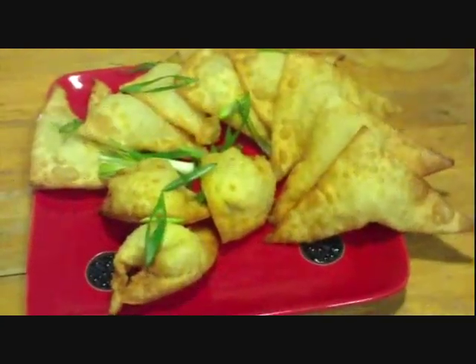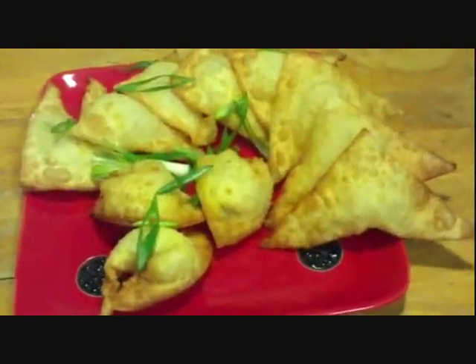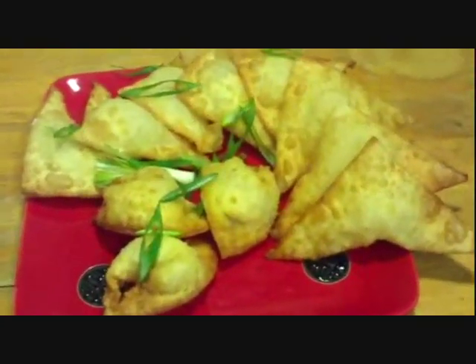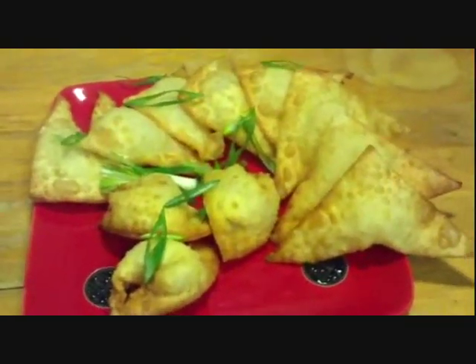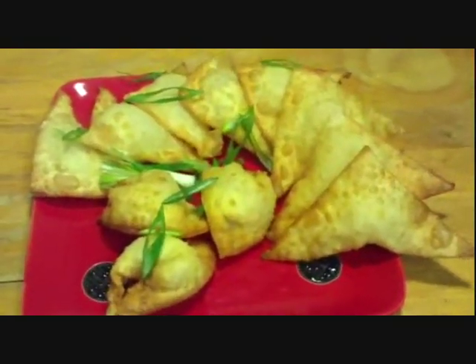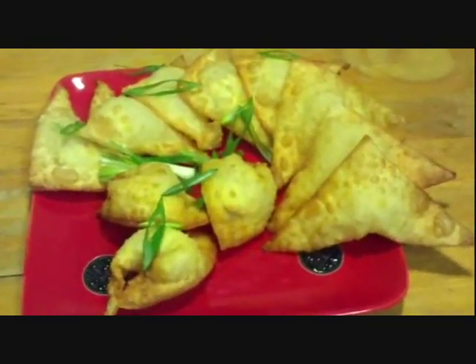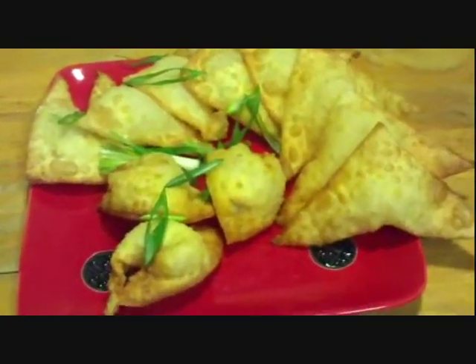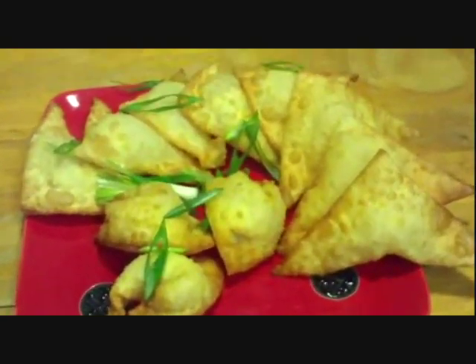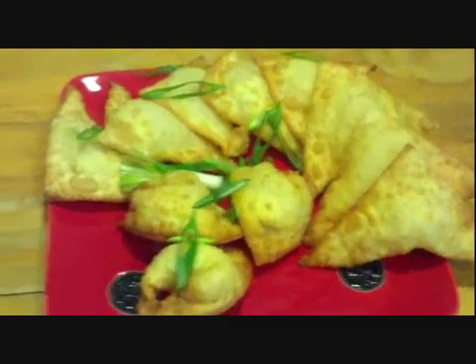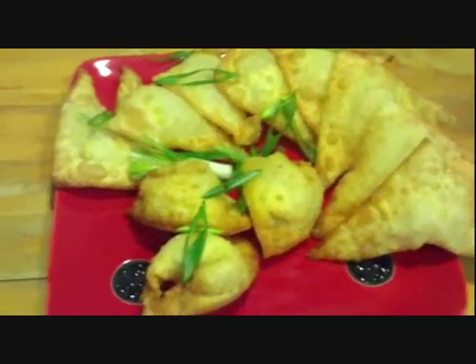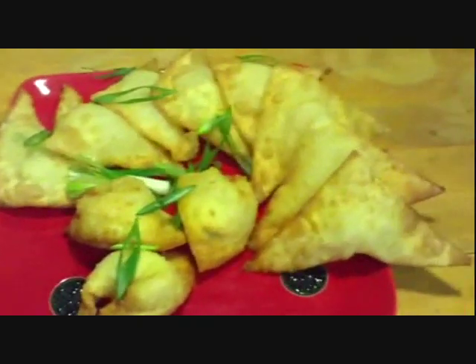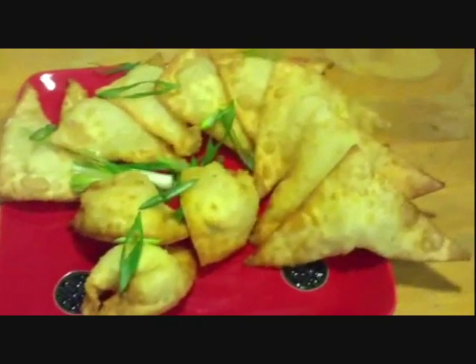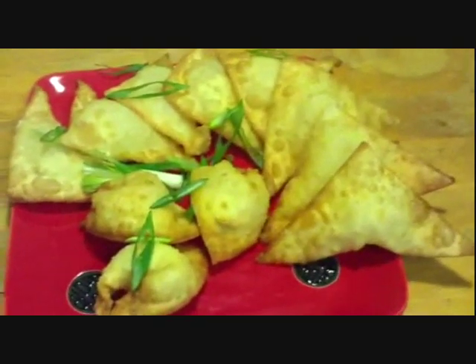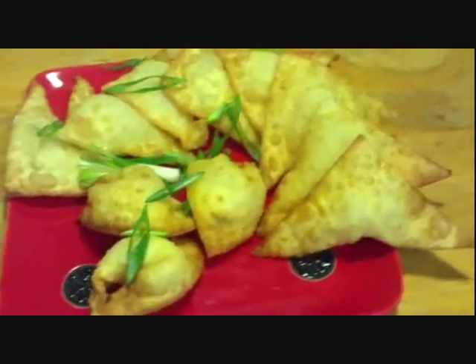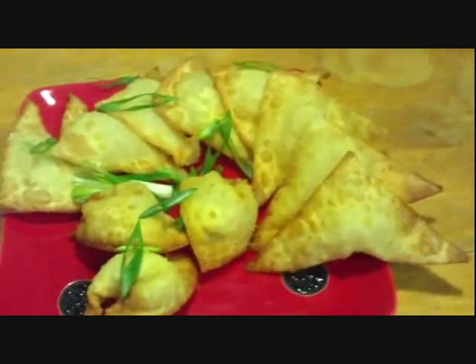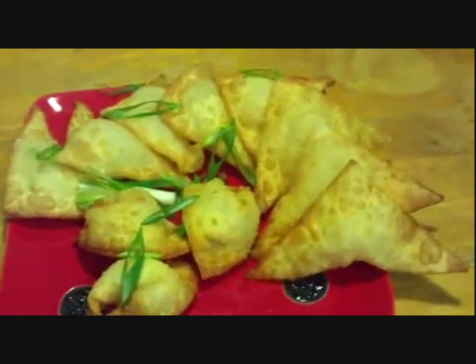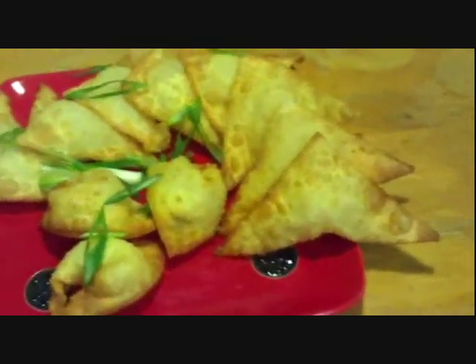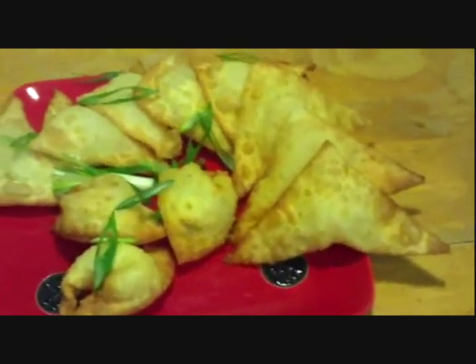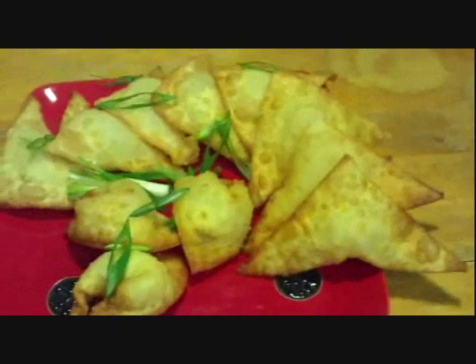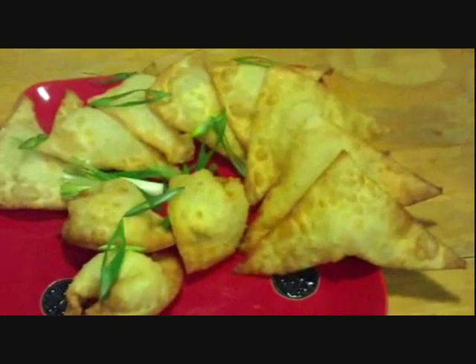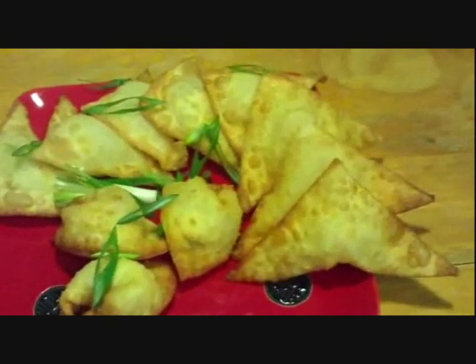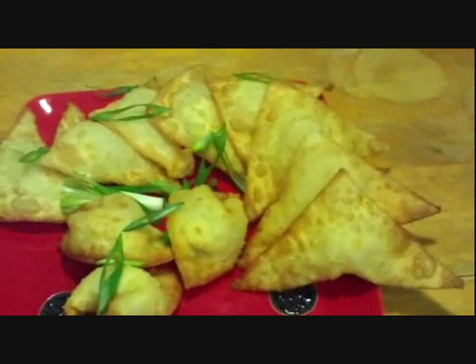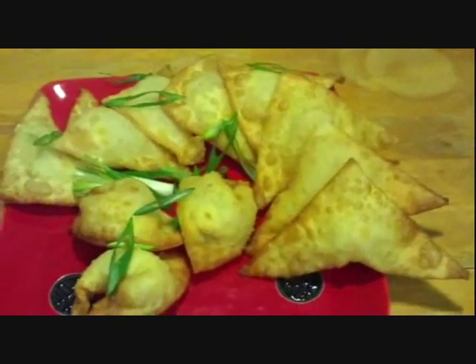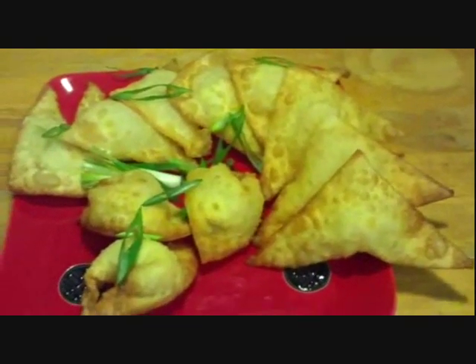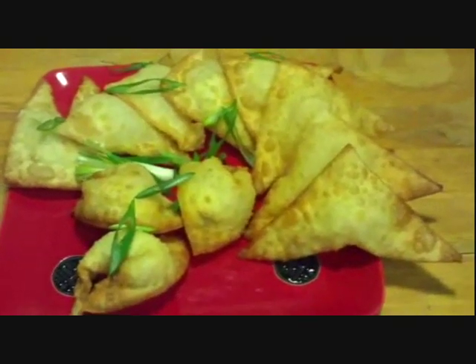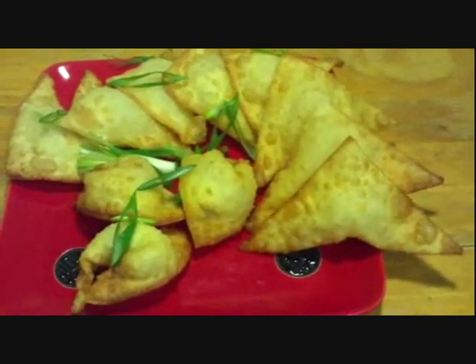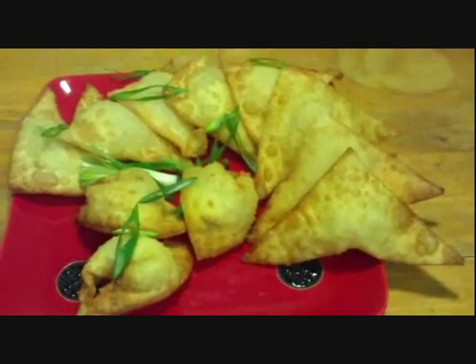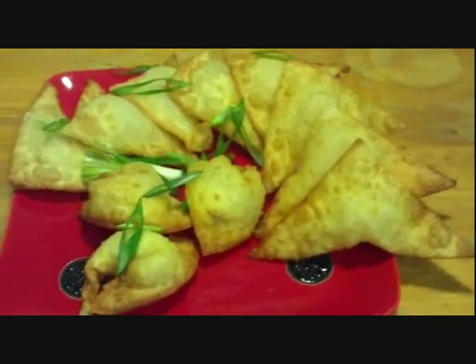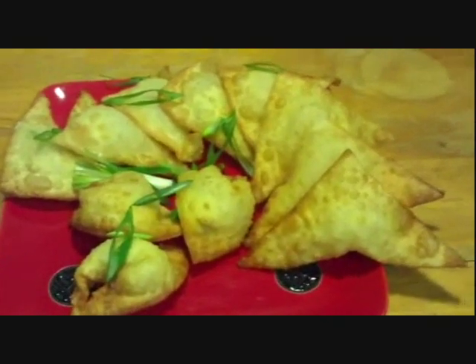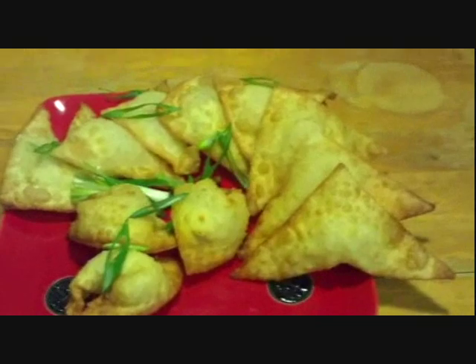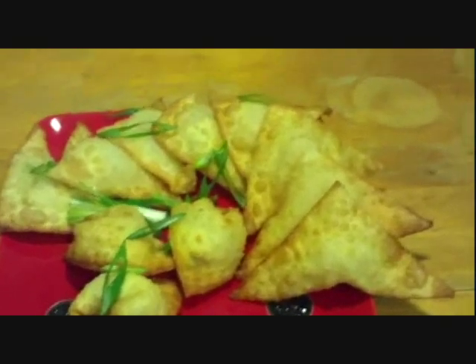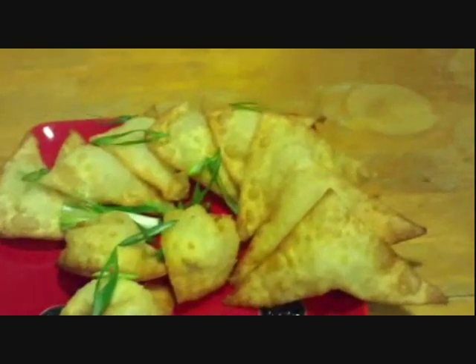Okay, and here is the finished product. You can see you can make a lot out of just that bowl — you can probably make a couple dozen out of that. So it's really great for parties. And it tastes really good too.